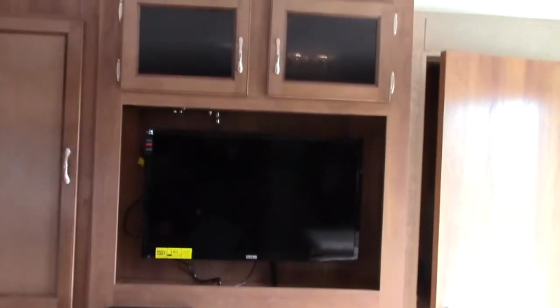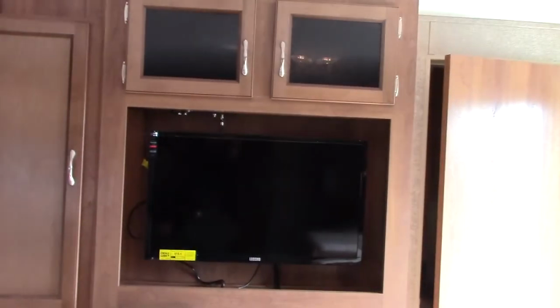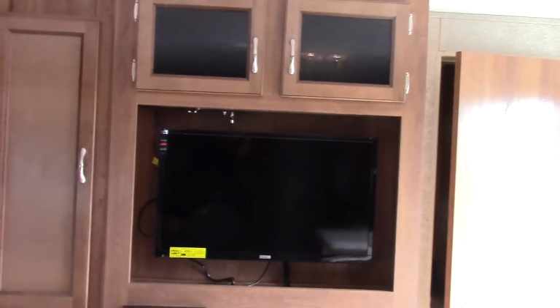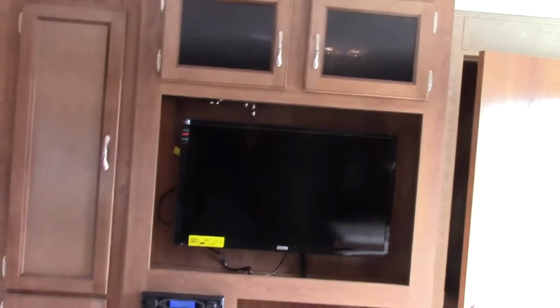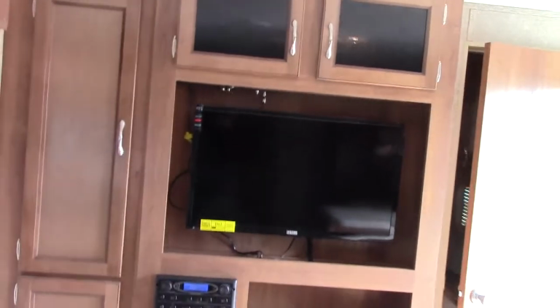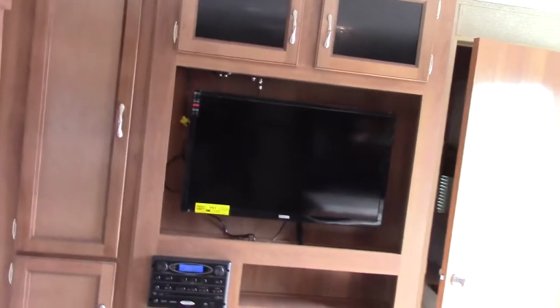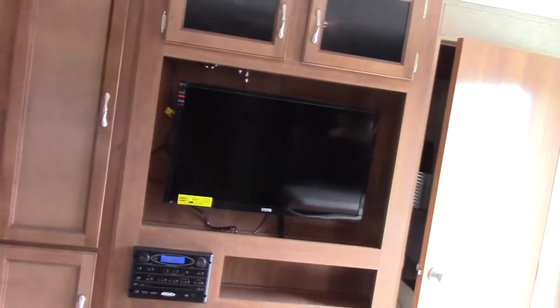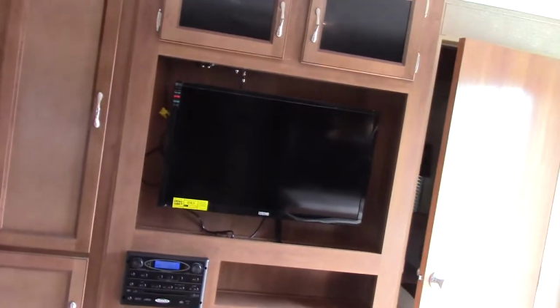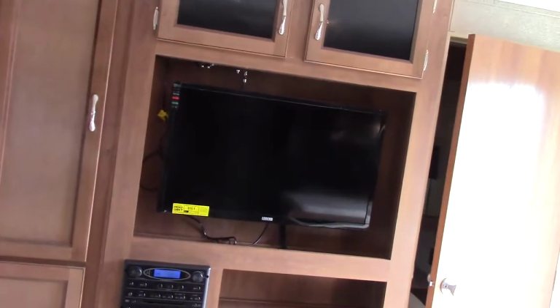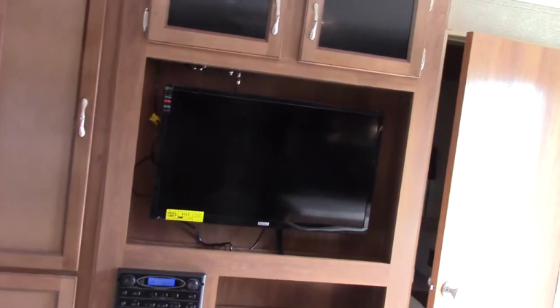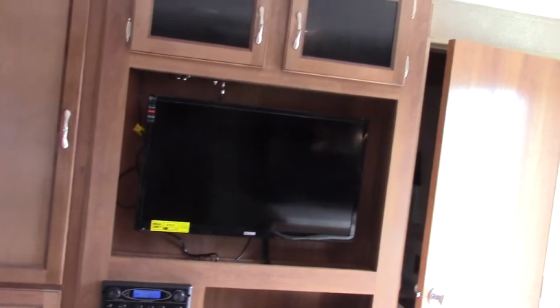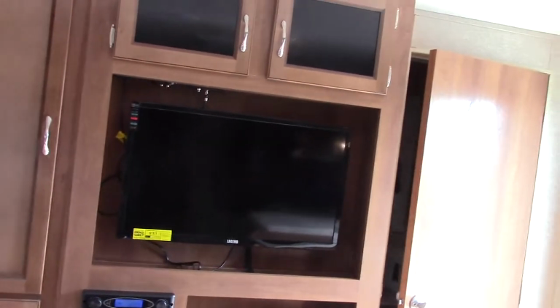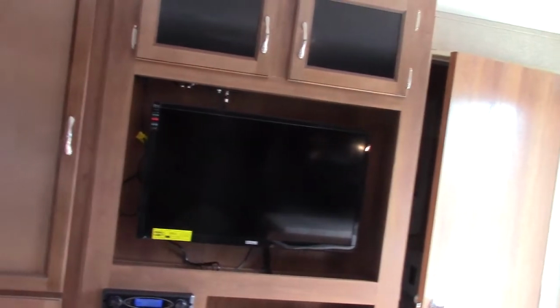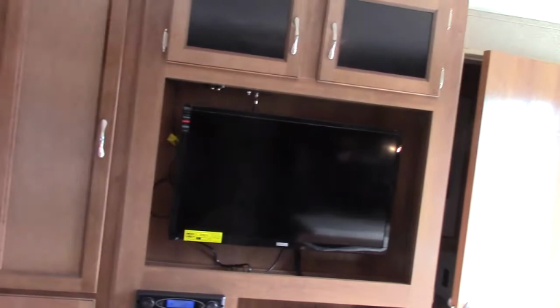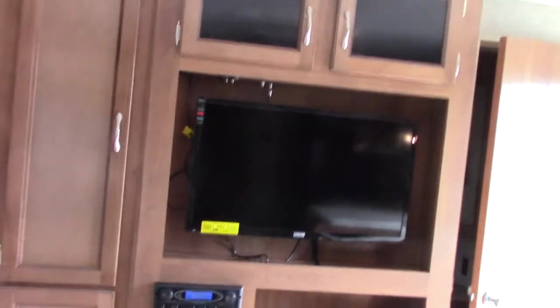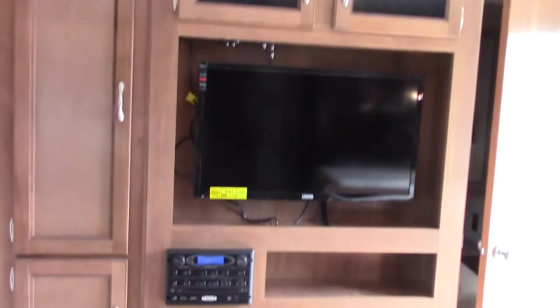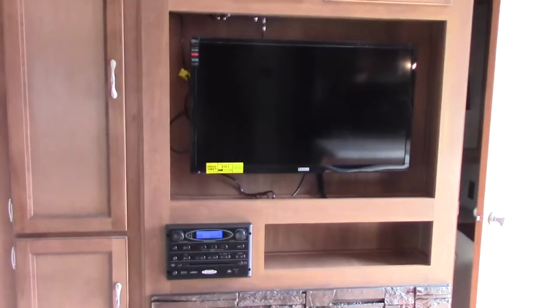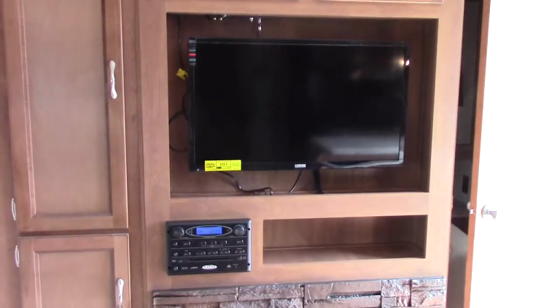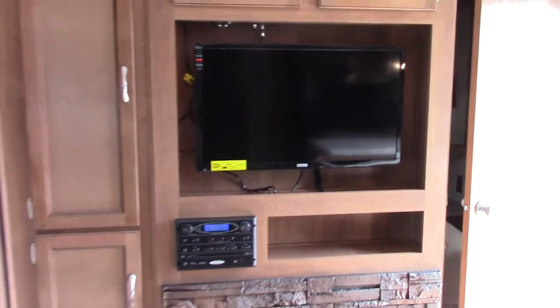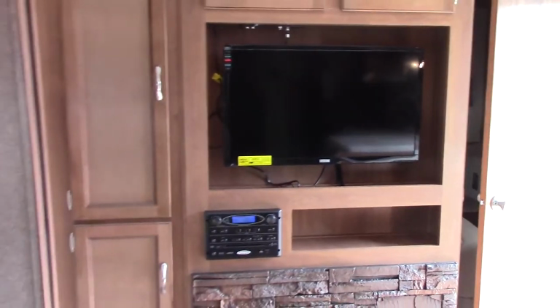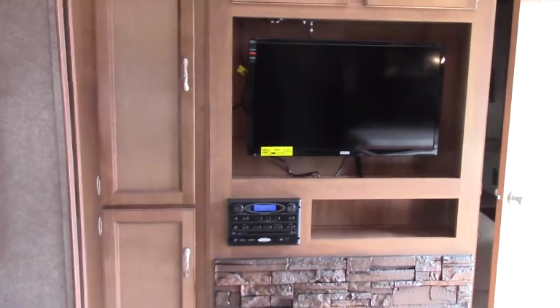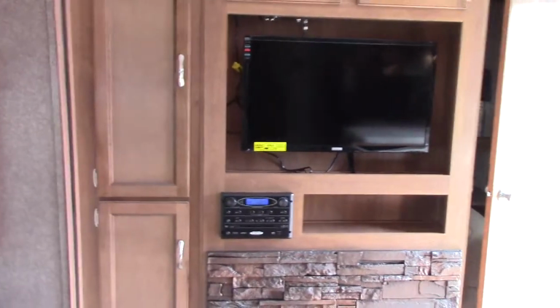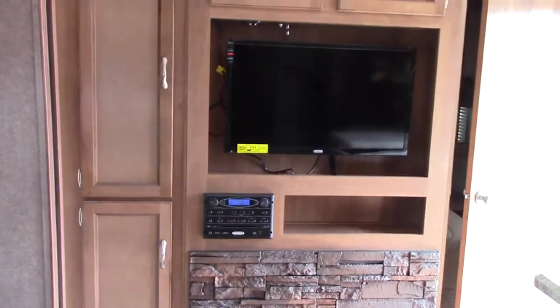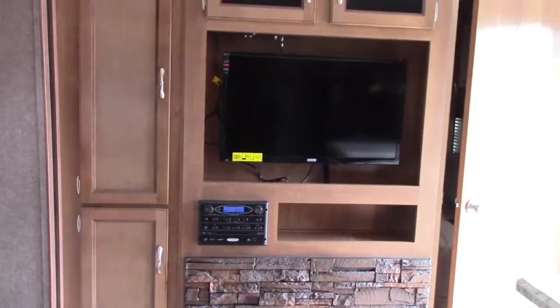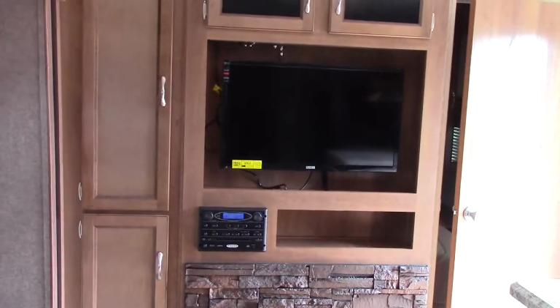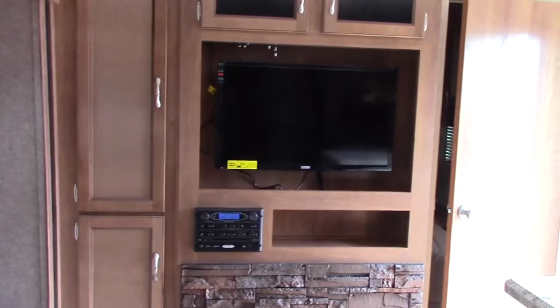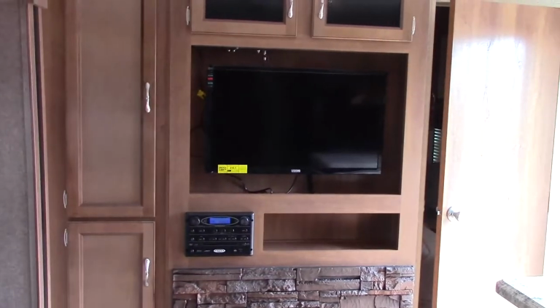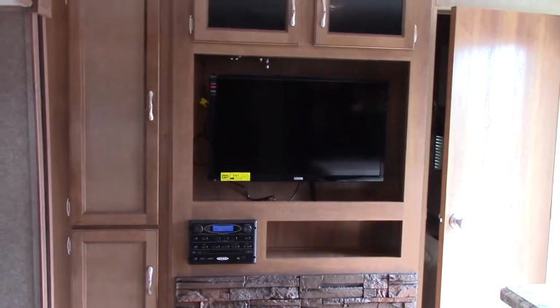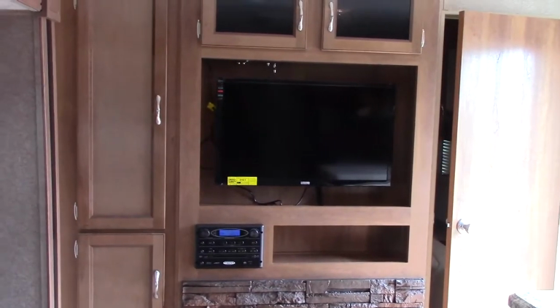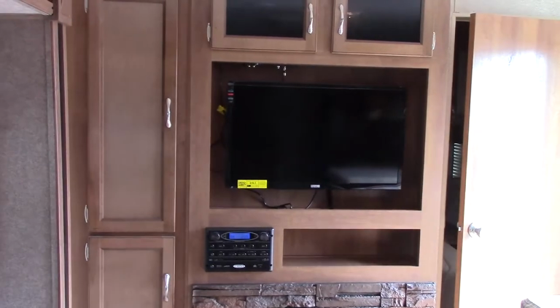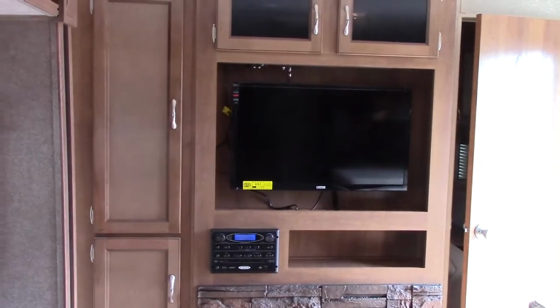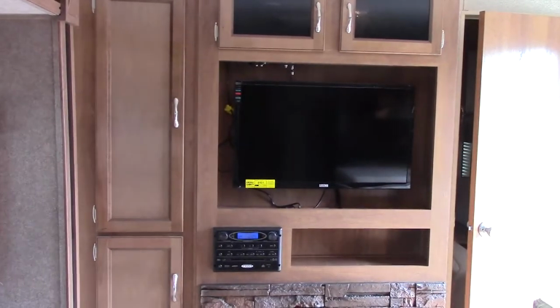A 32-inch HDTV is on a 12-inch swing arm so it turns out towards the sofa or wherever we want it. It goes back into a locking position and snaps in place for travel.